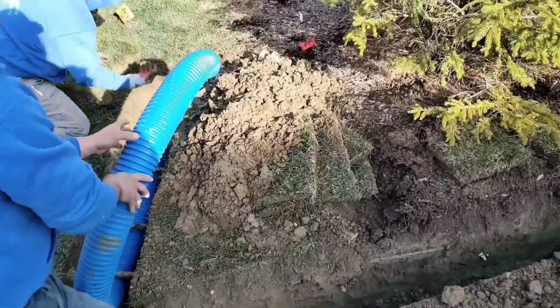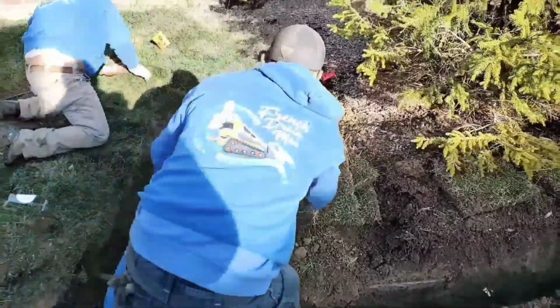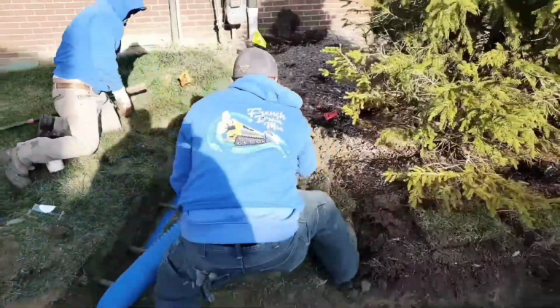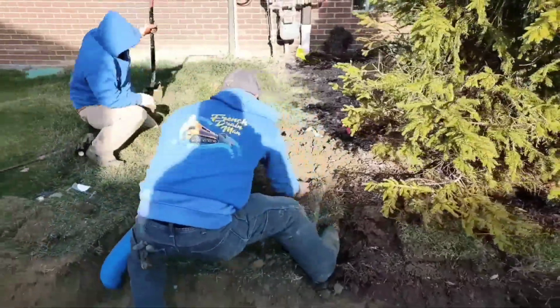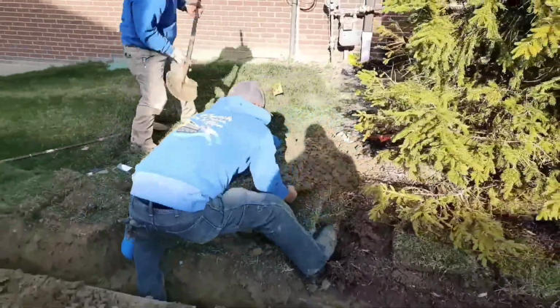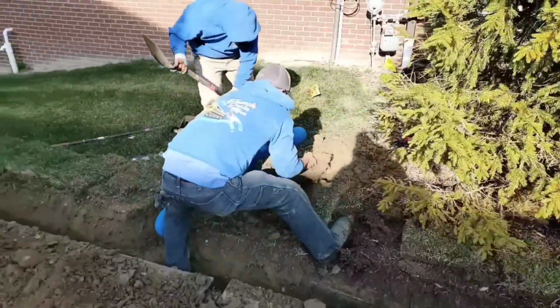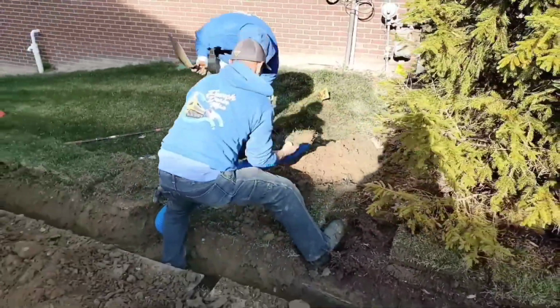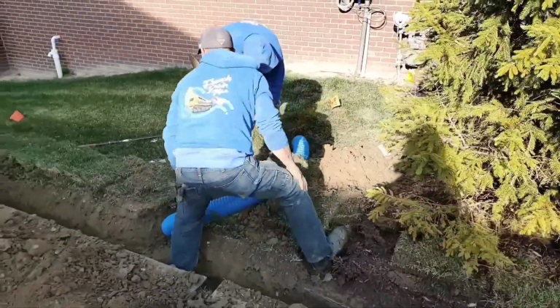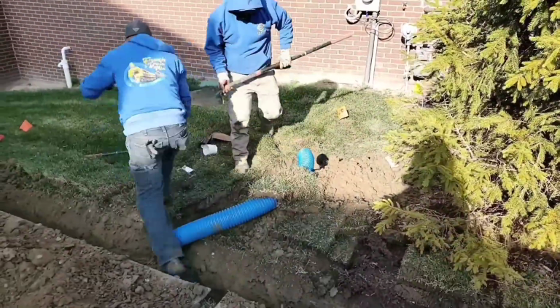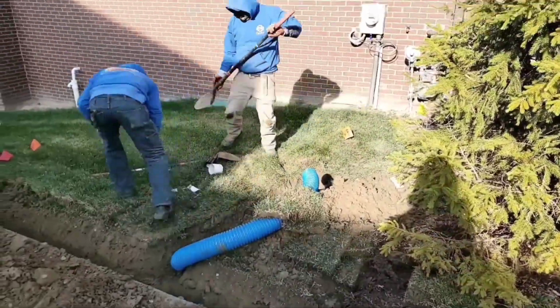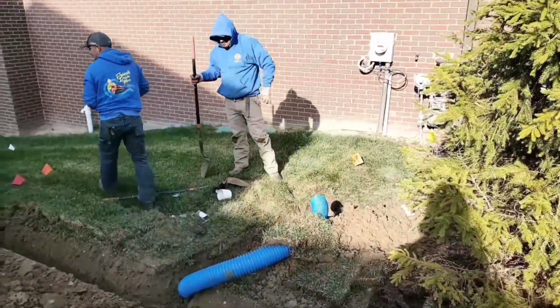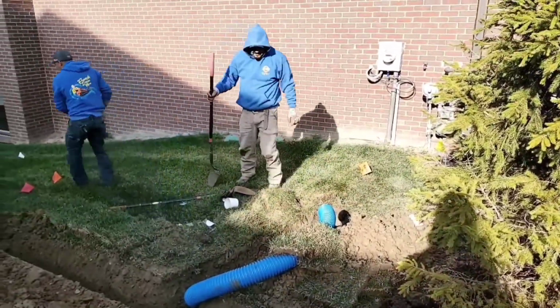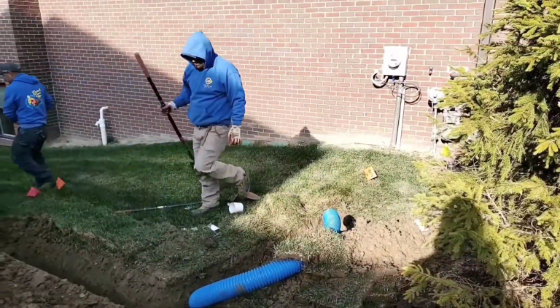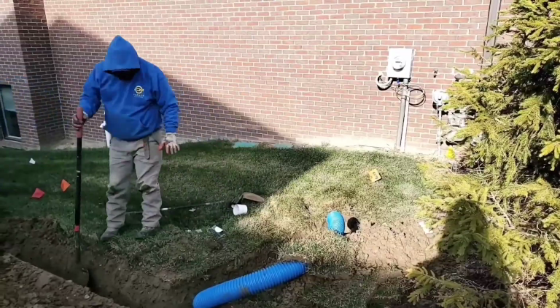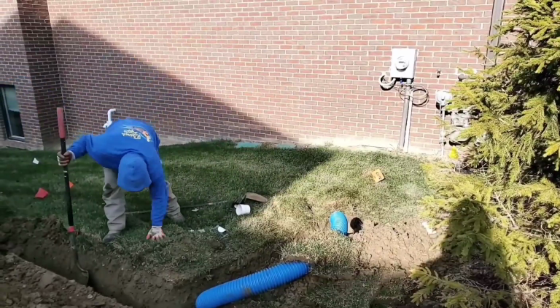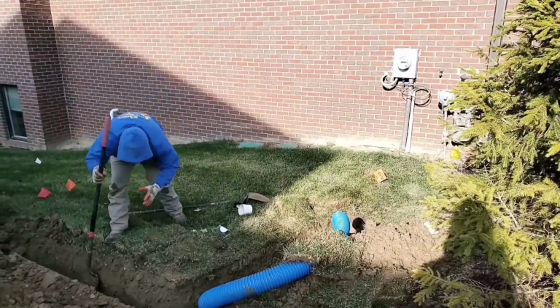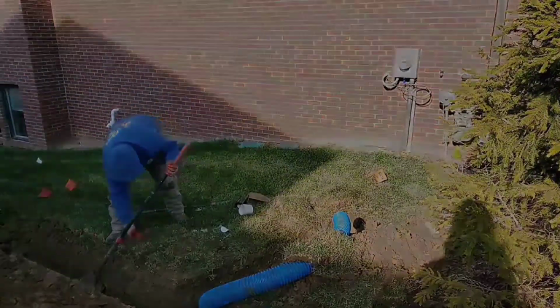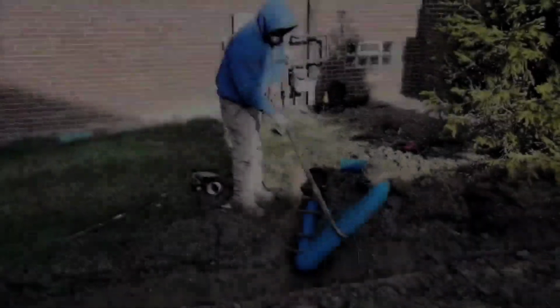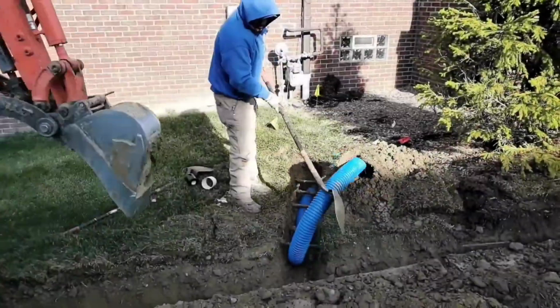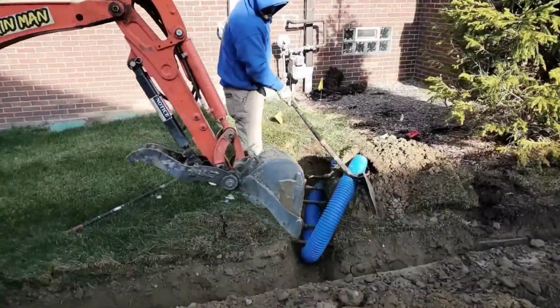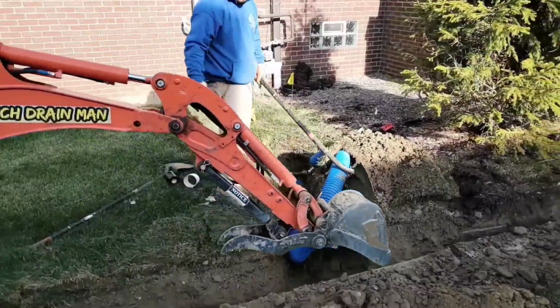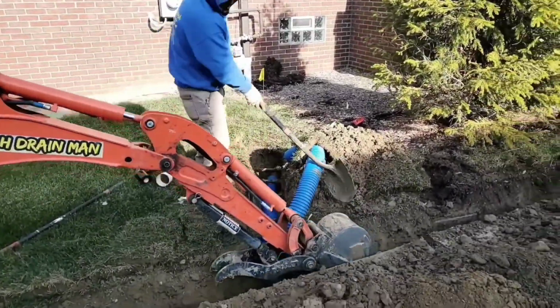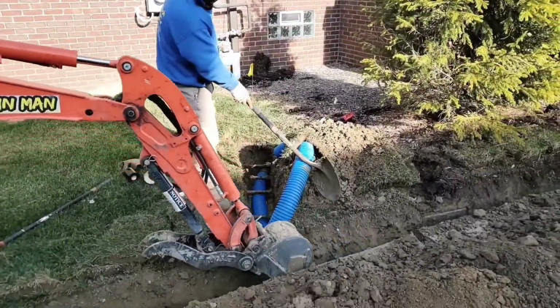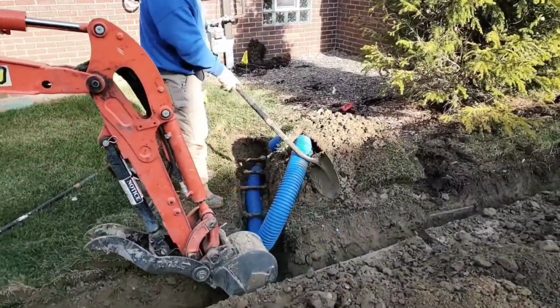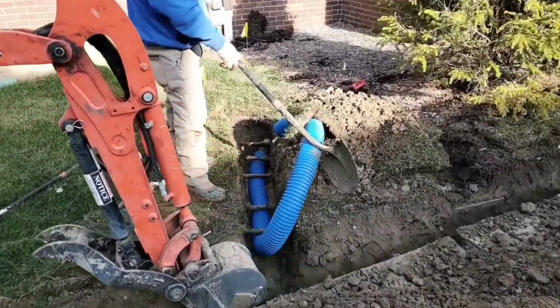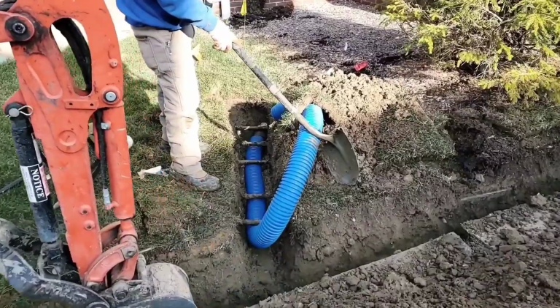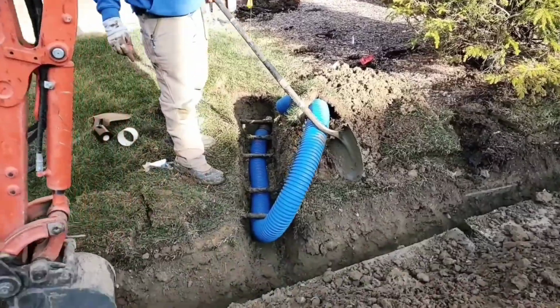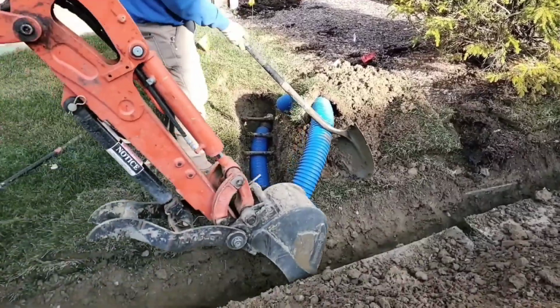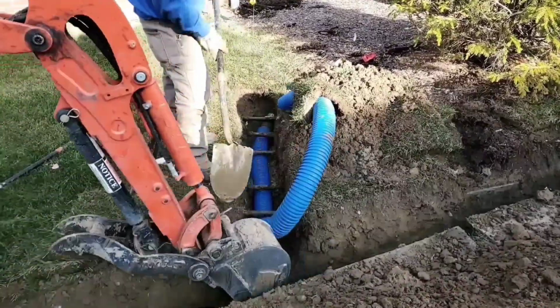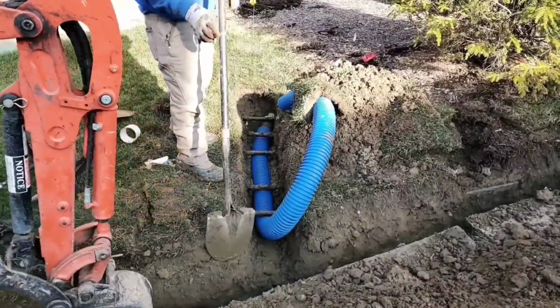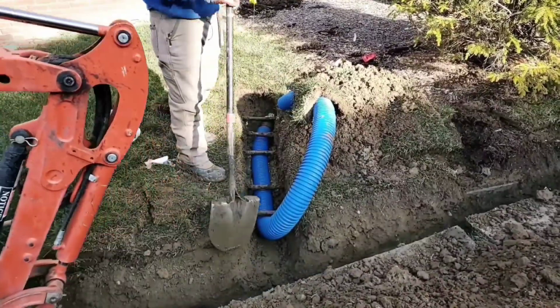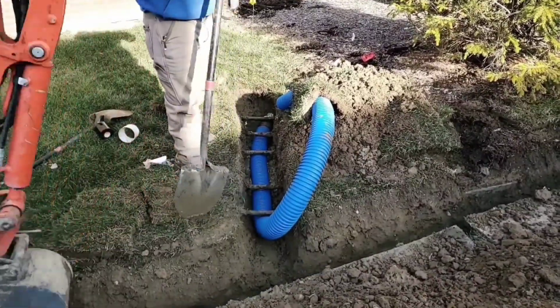You can't run a 4-inch pipe over top of the sprinkler pipes, so you've got to go under them. And you can't do a shallow dig to get under them because it's such a big pipe, so you've got to dig really deep. It is a lot of work.